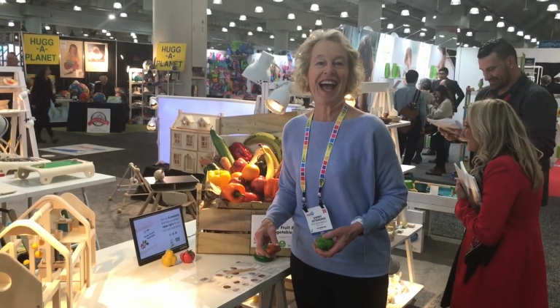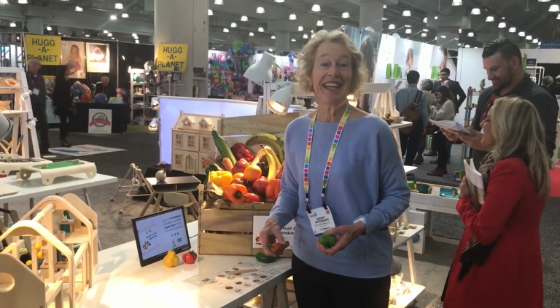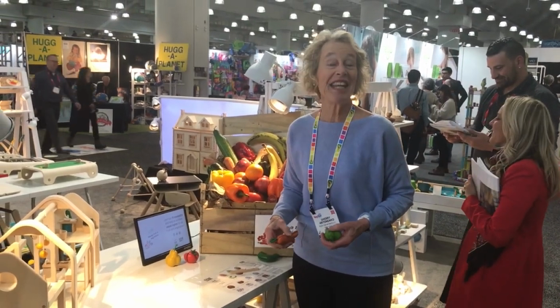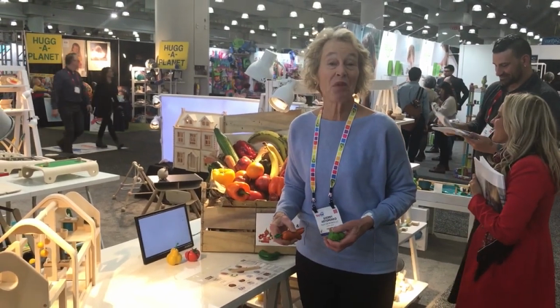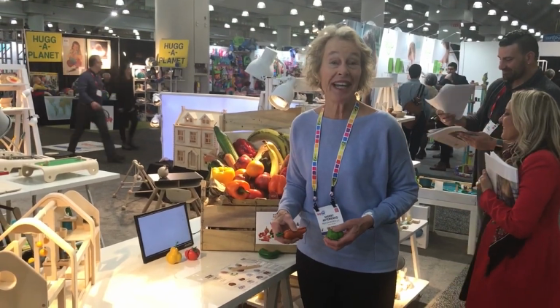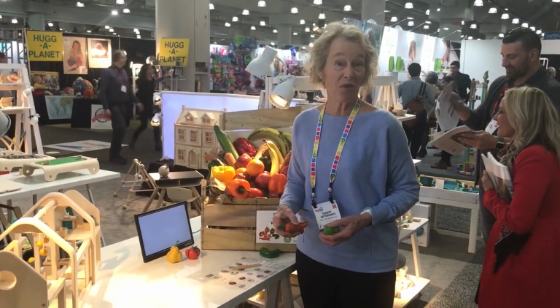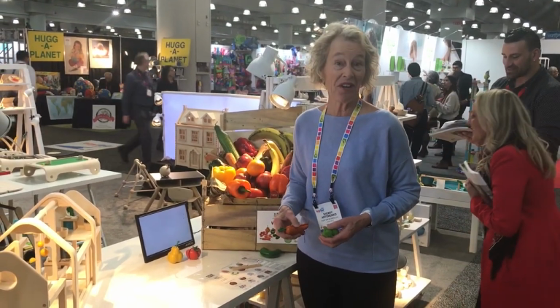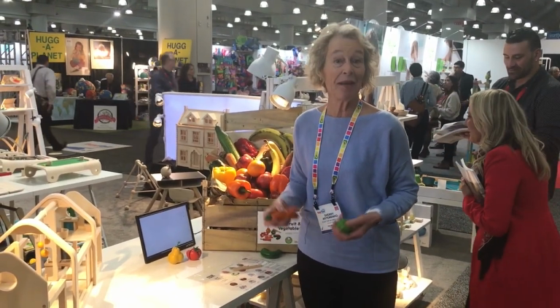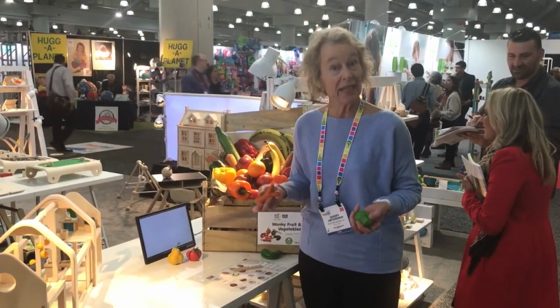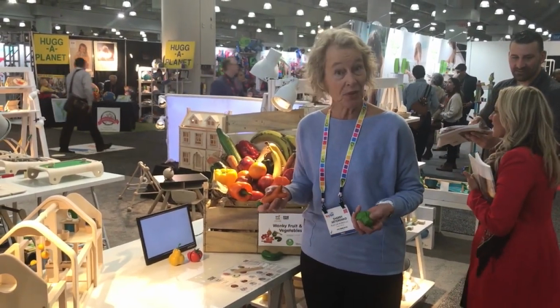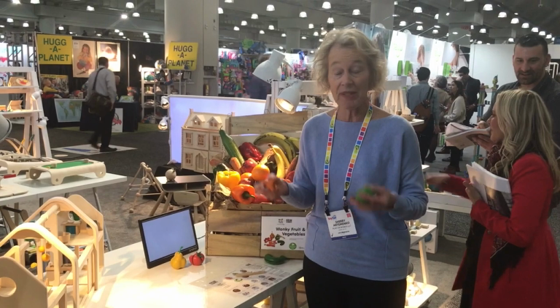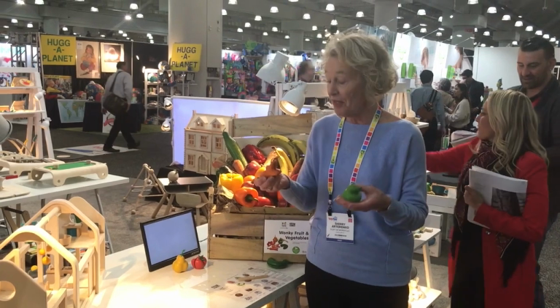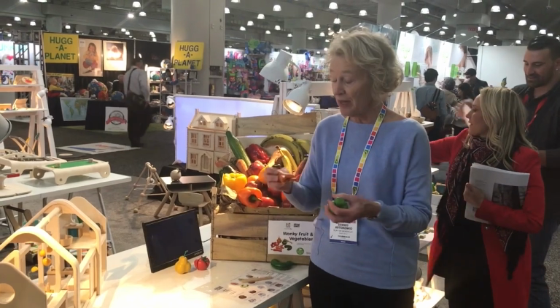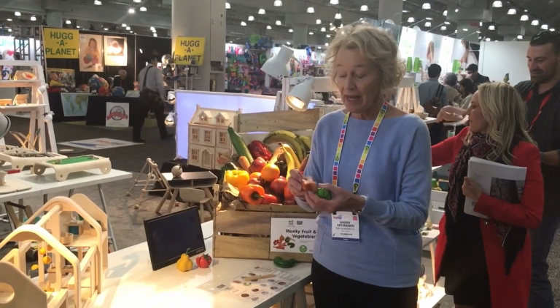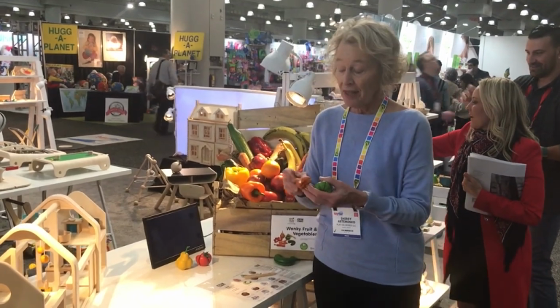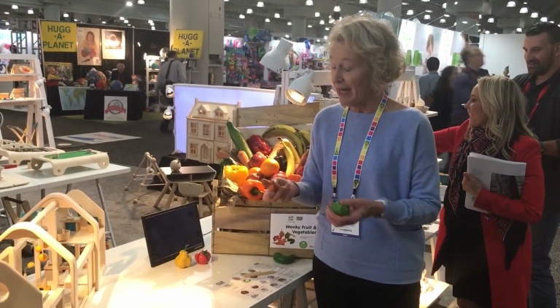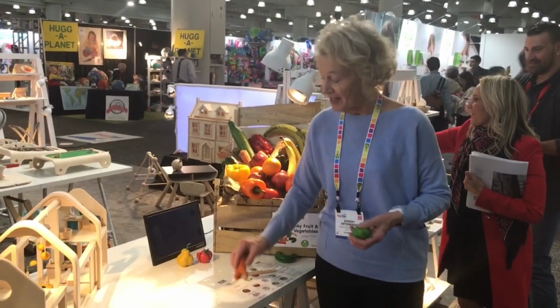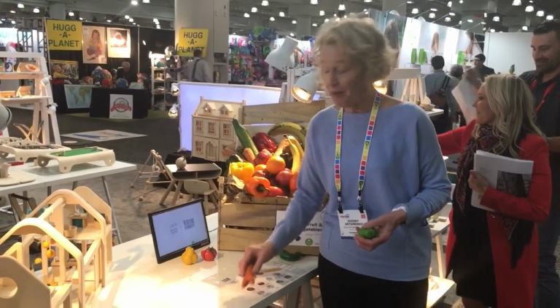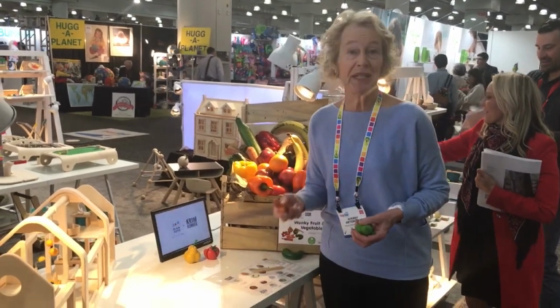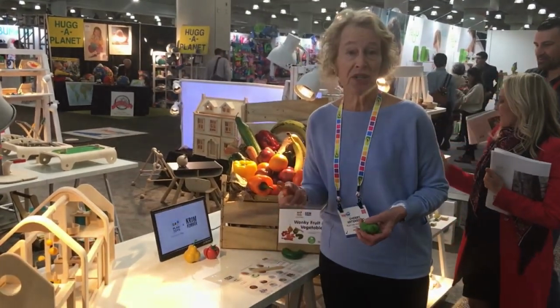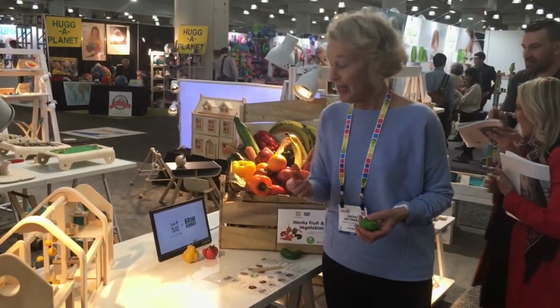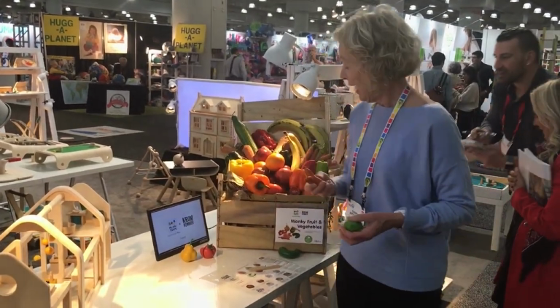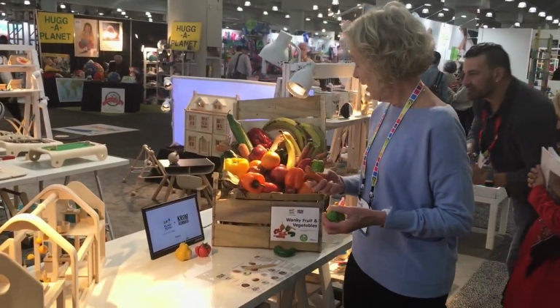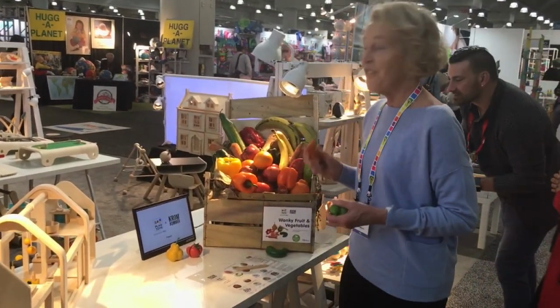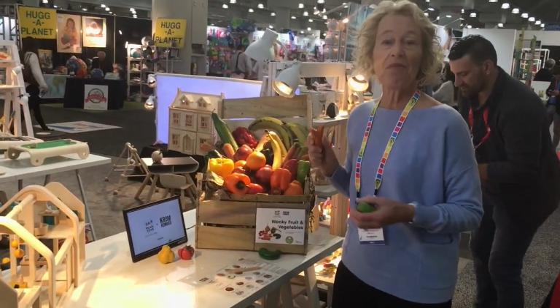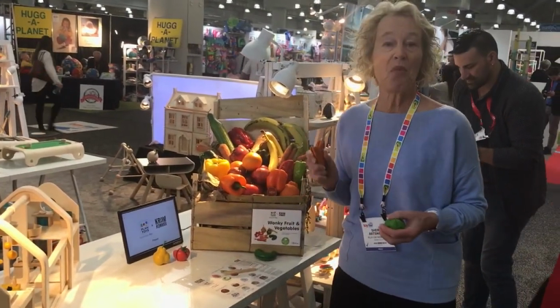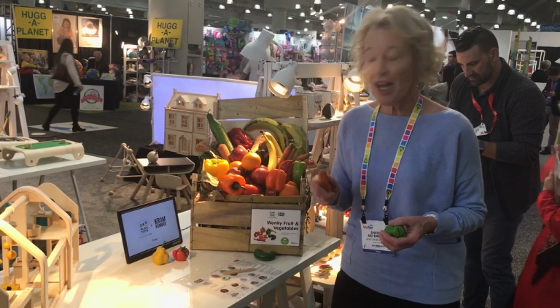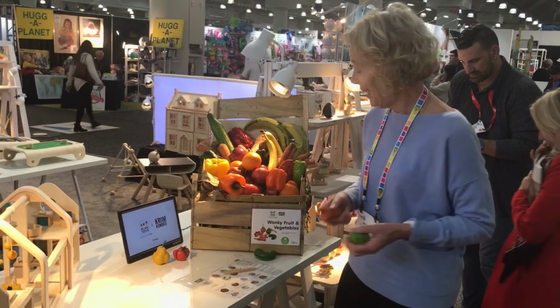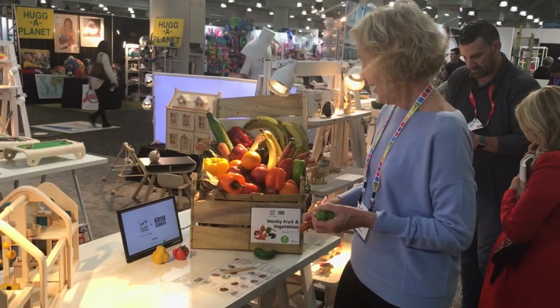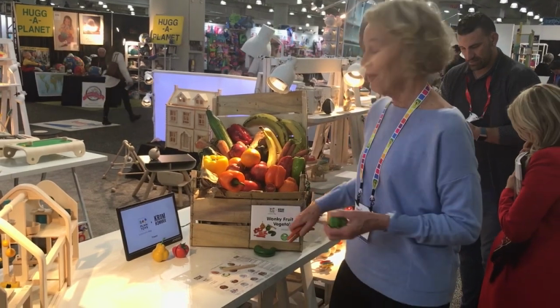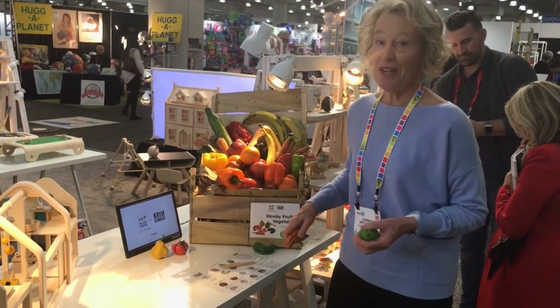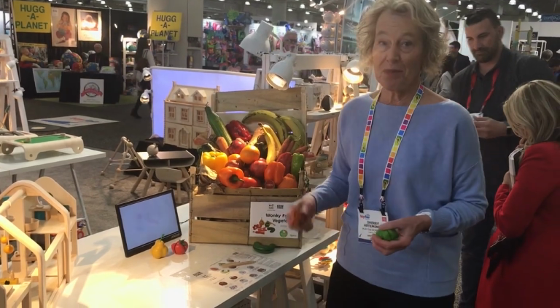Hi, it's day three at the Toy Fair and I'm at Plan Toys. We love their toys. They're made out of sustainable materials and they've made wonky fruit and vegetables.